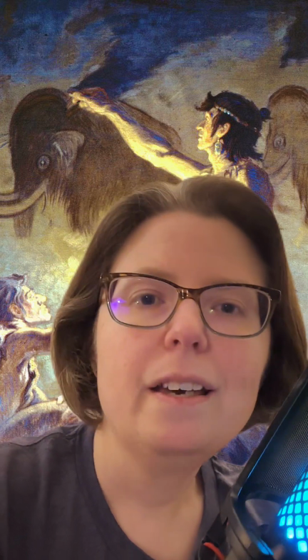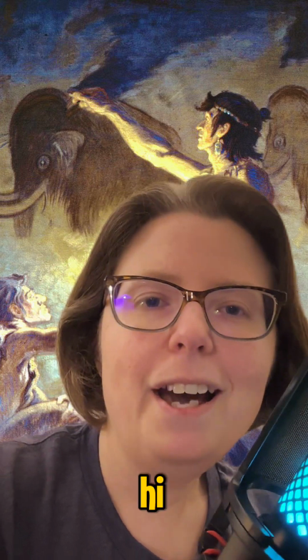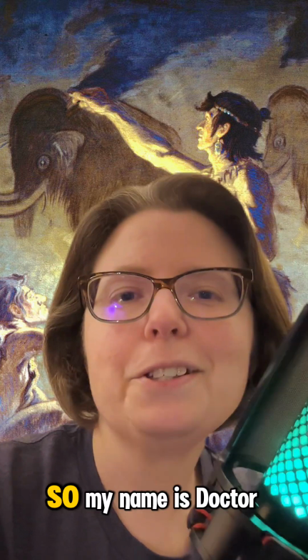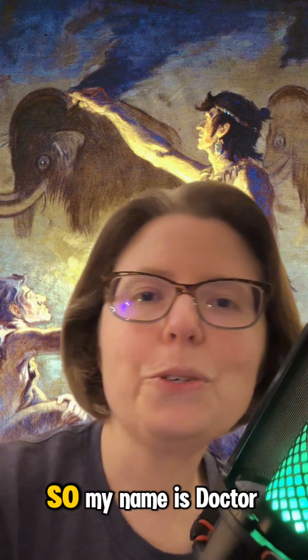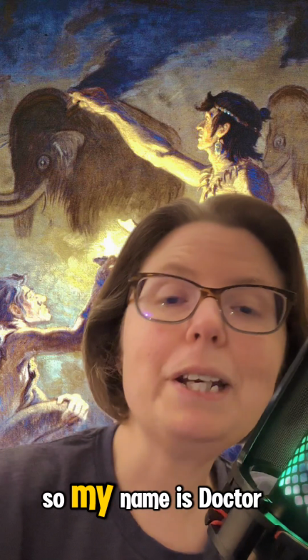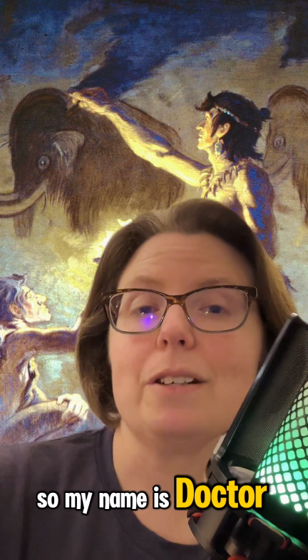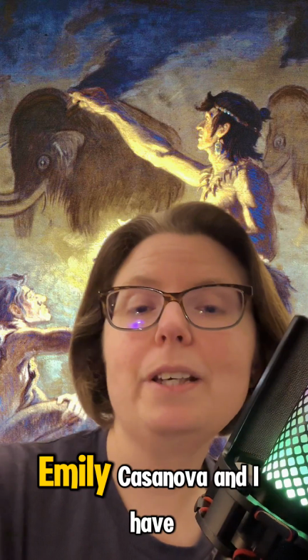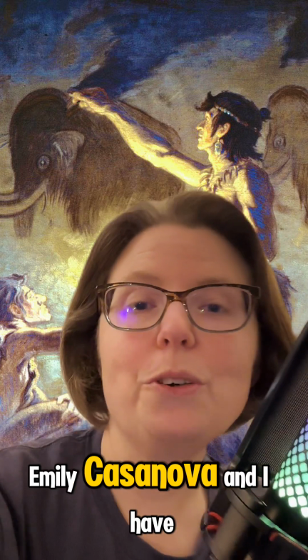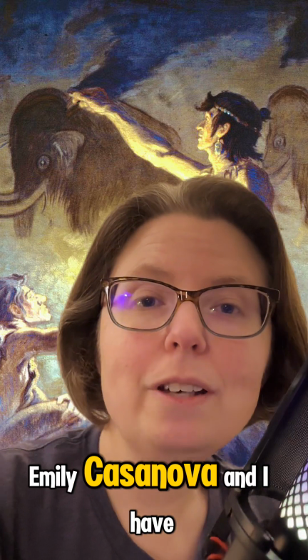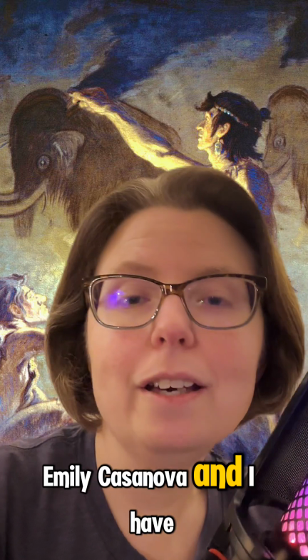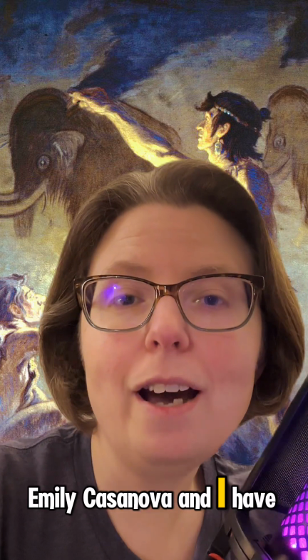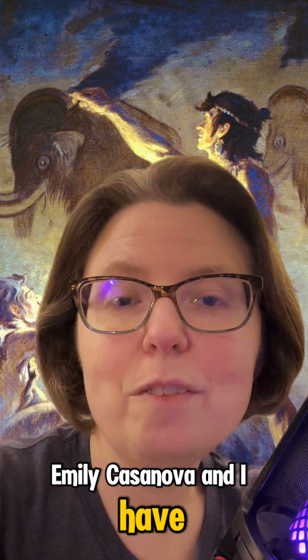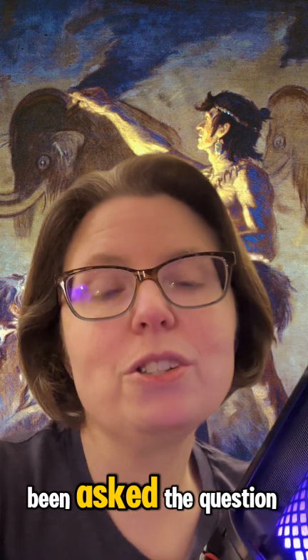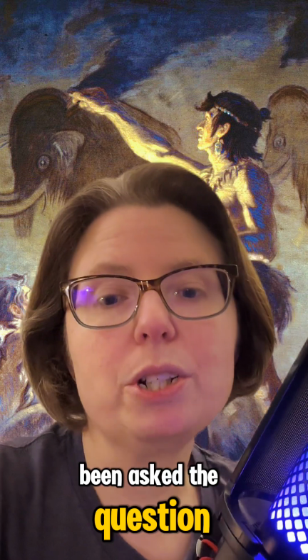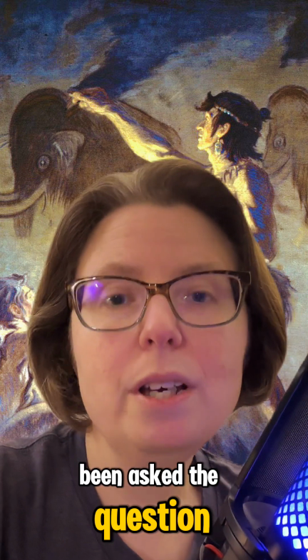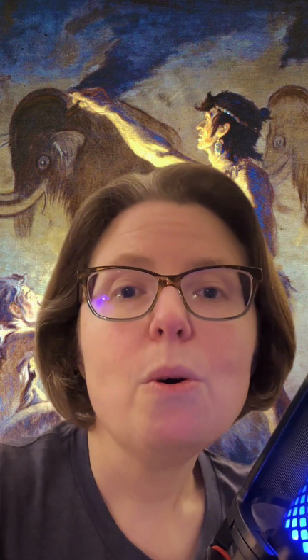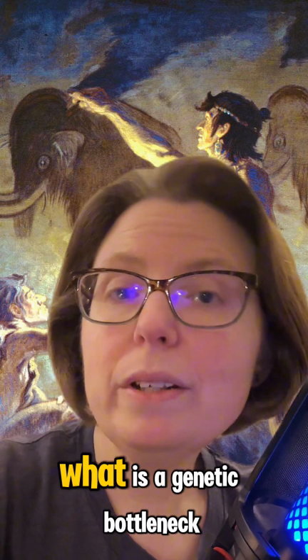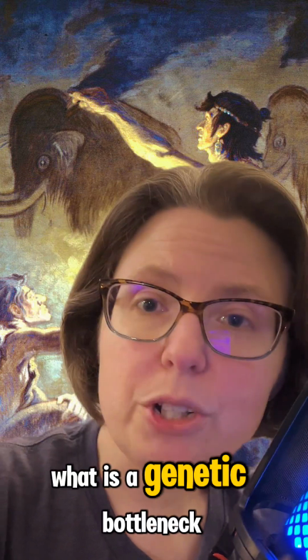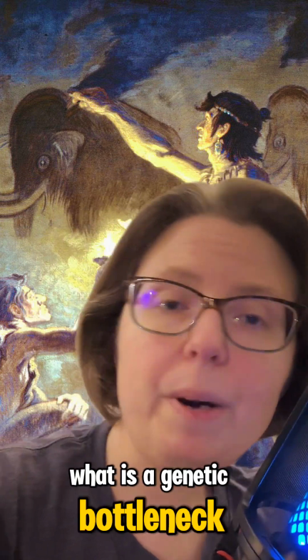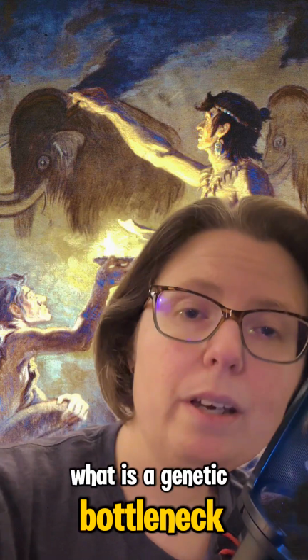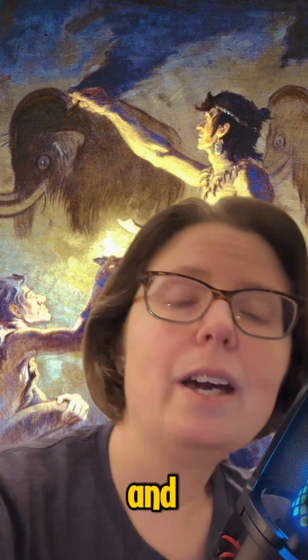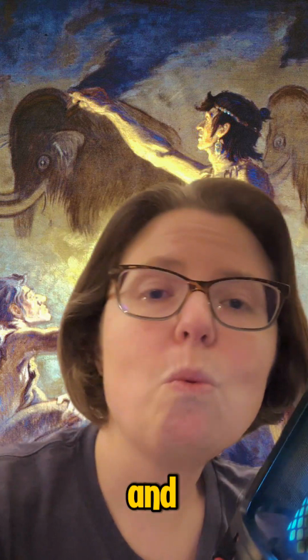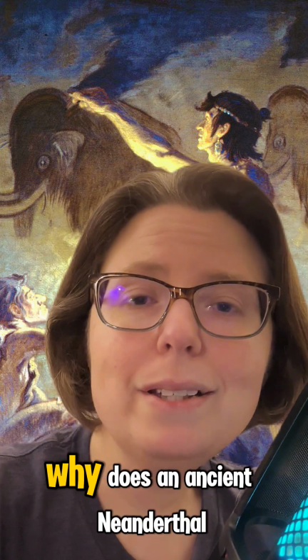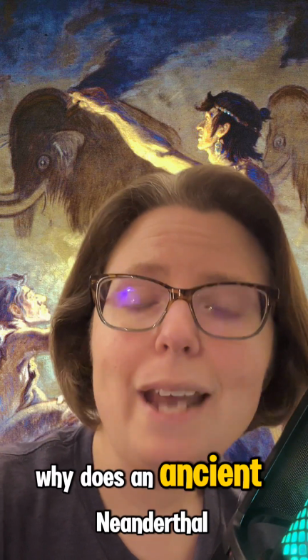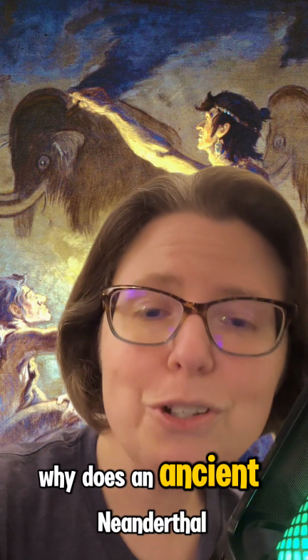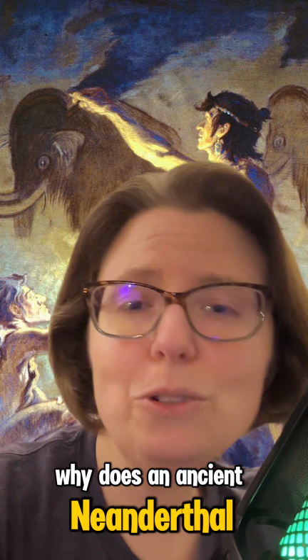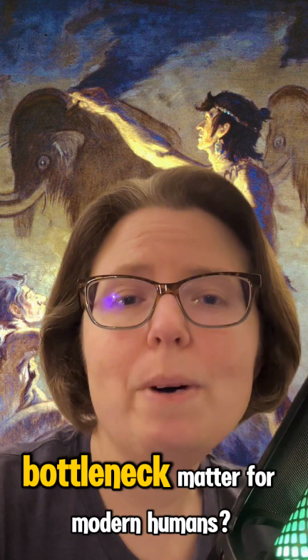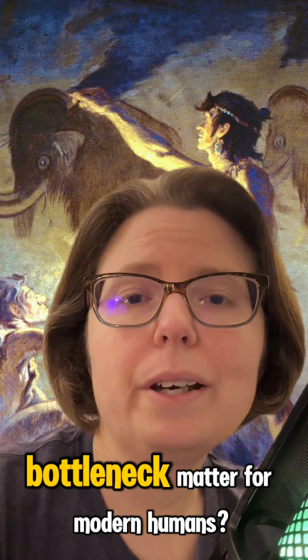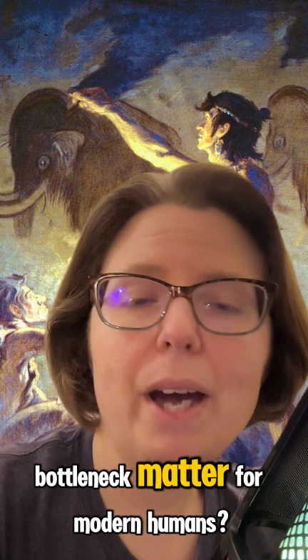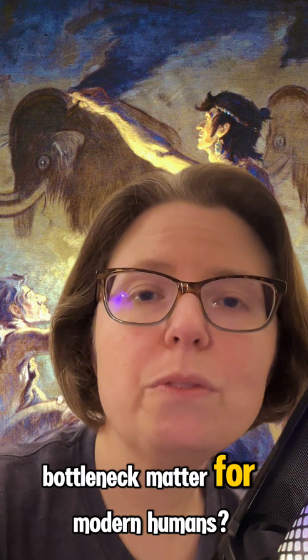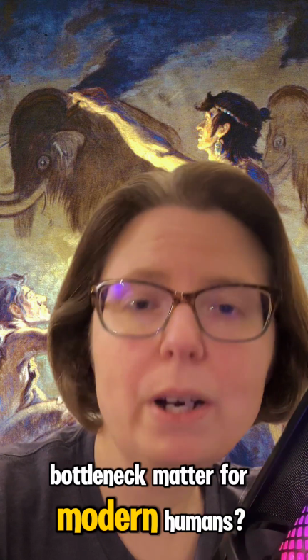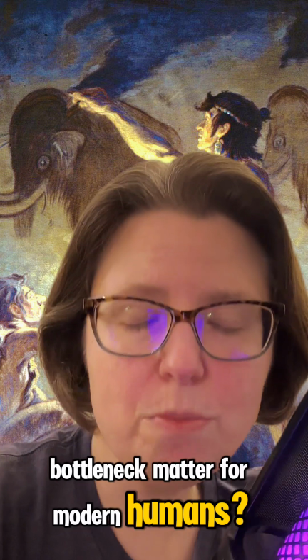Hi, my name is Dr. Emily Casanova and I have been asked the question: what is a genetic bottleneck and why does an ancient Neanderthal bottleneck matter for modern humans?